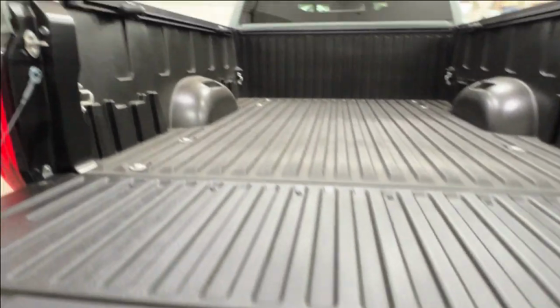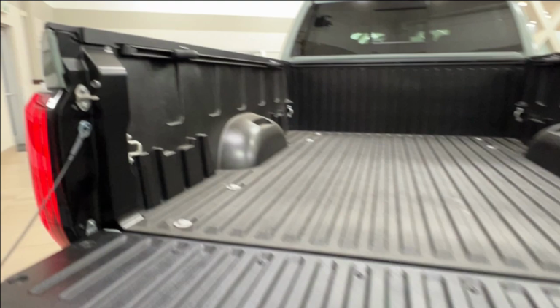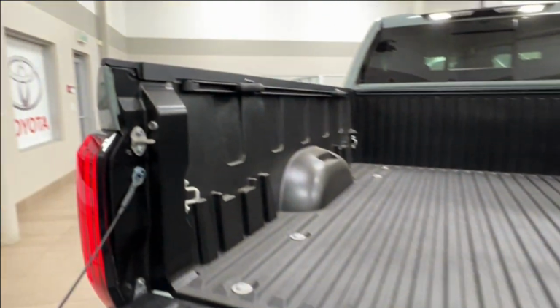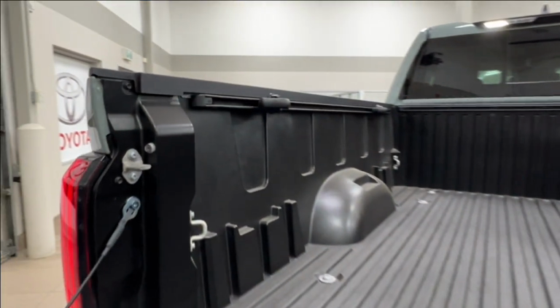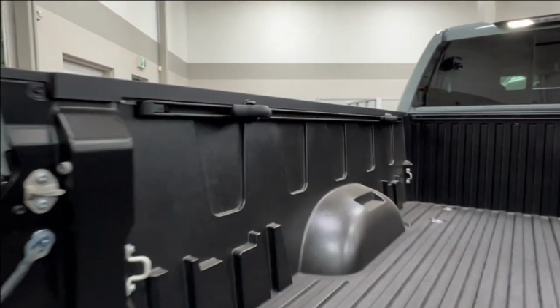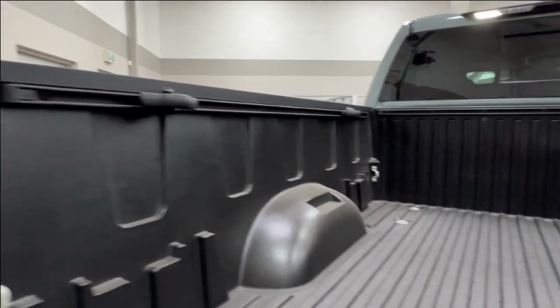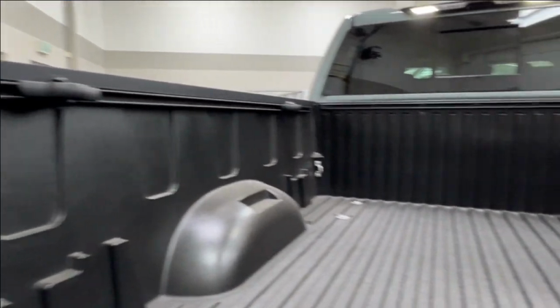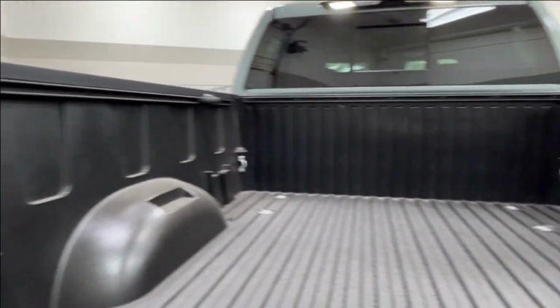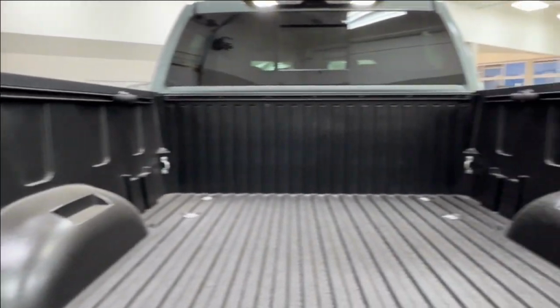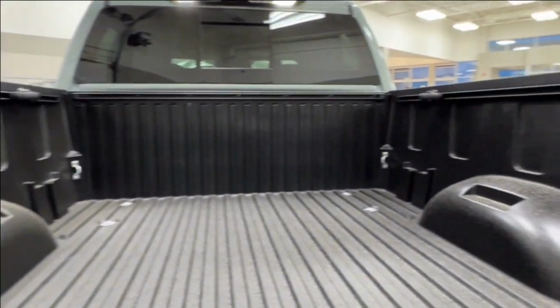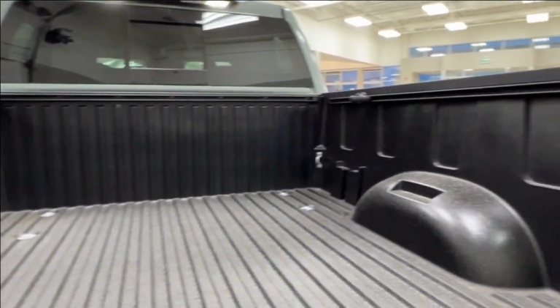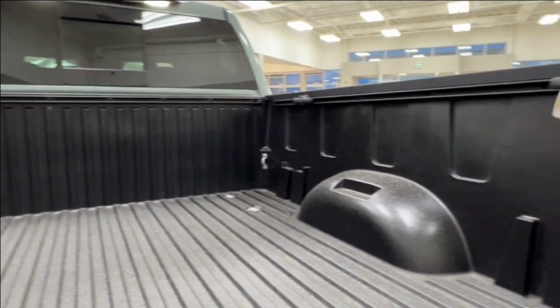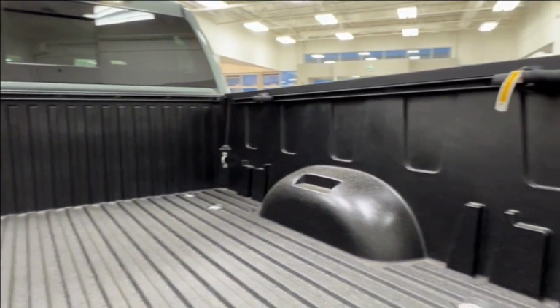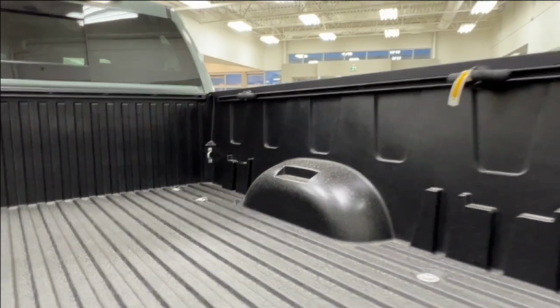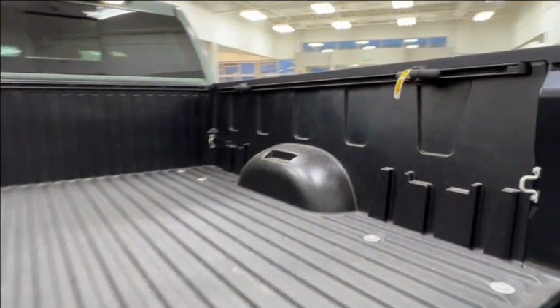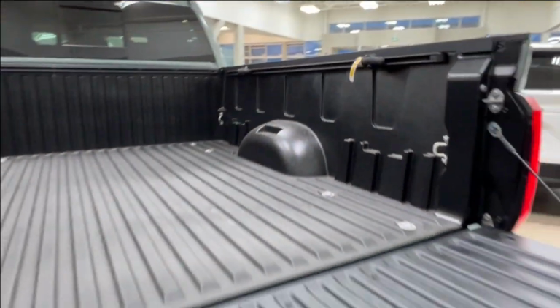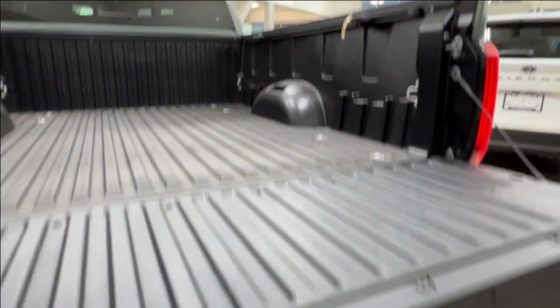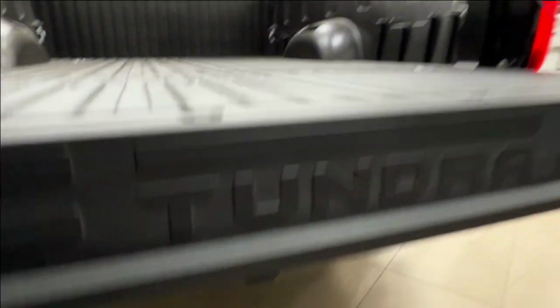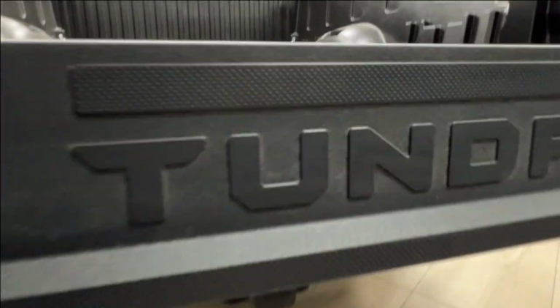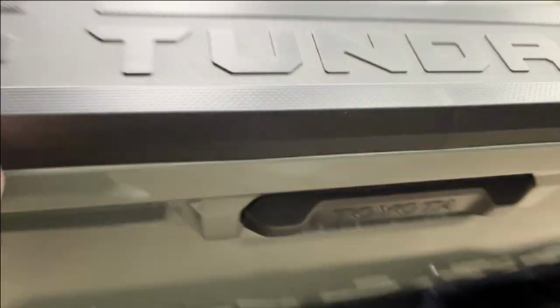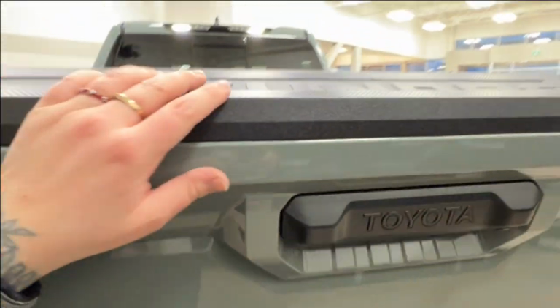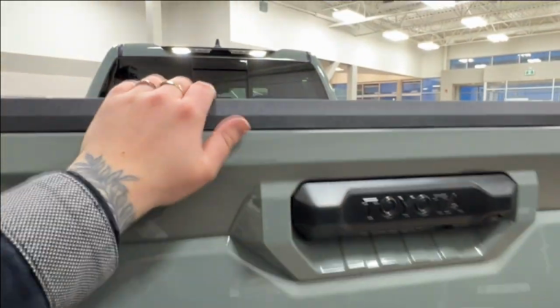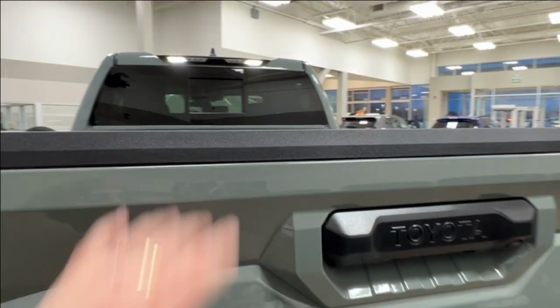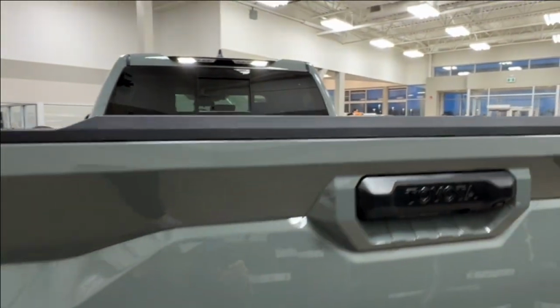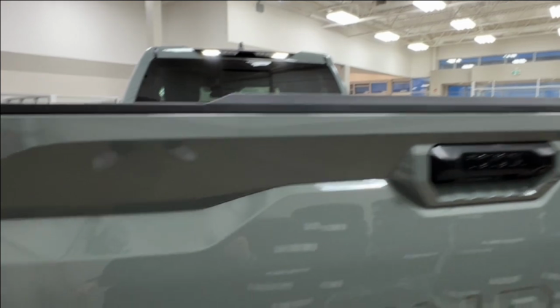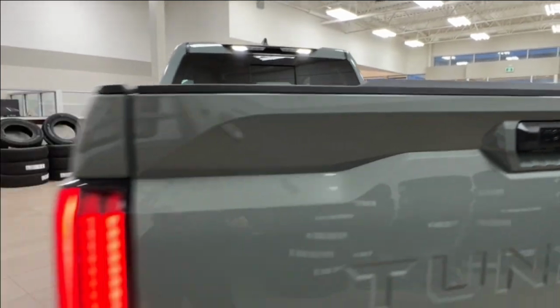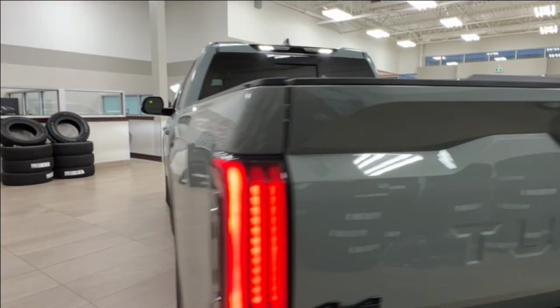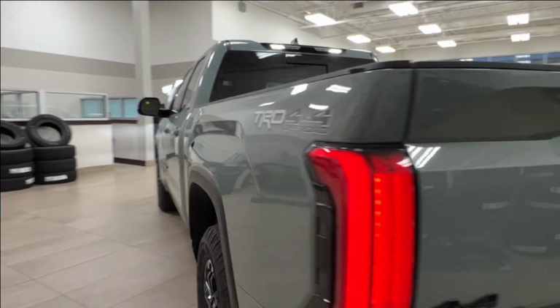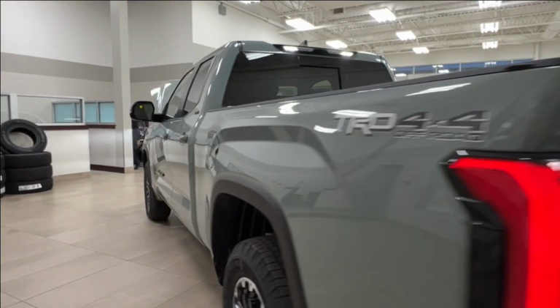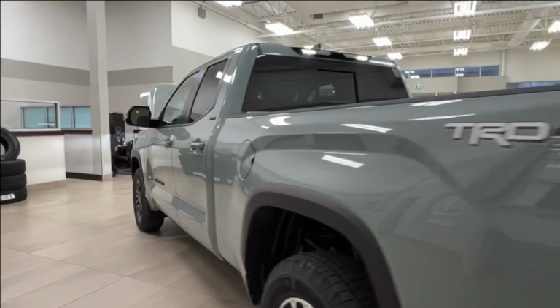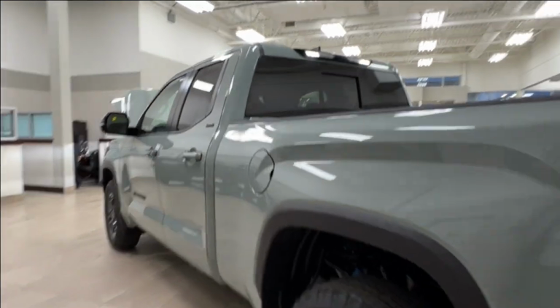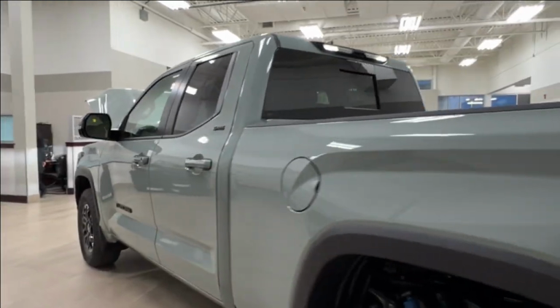Take a quick look along the inside of the bed here. And then to close it up, simply reach down and bring up the tailgate to lock it back into place. Next, let's take a look at the inside.